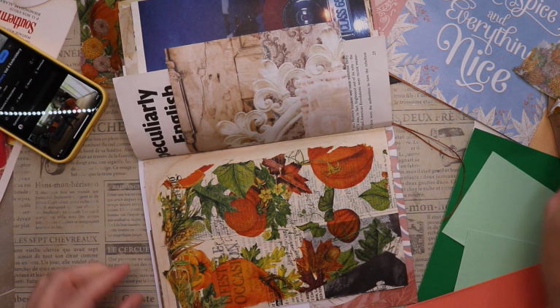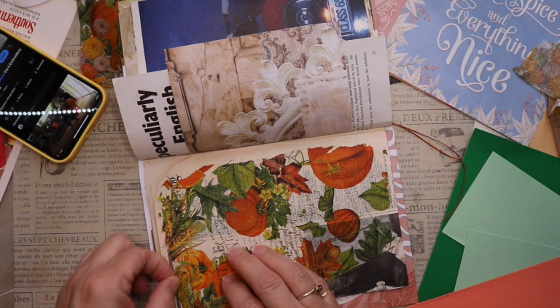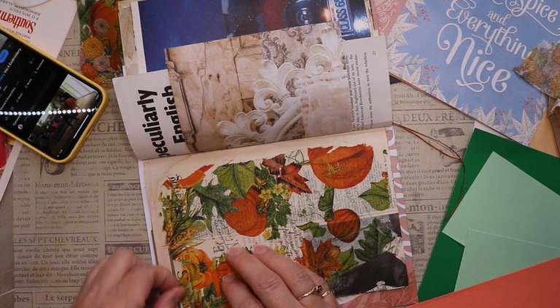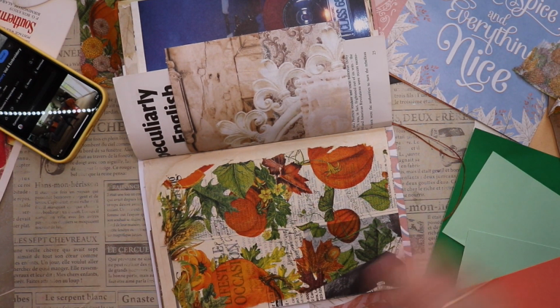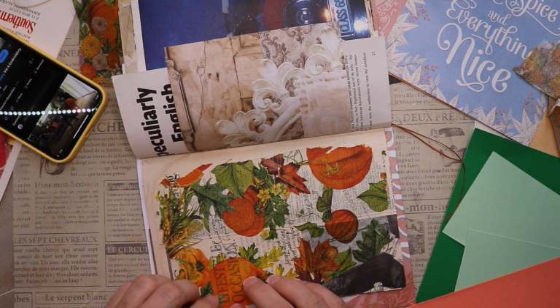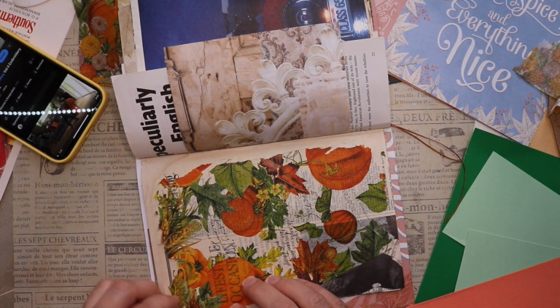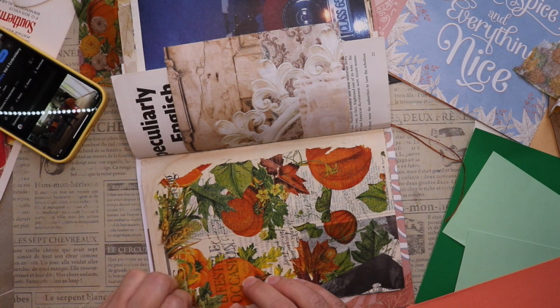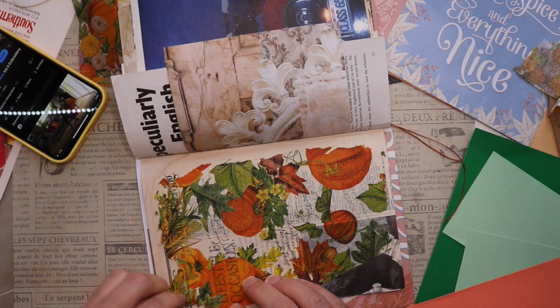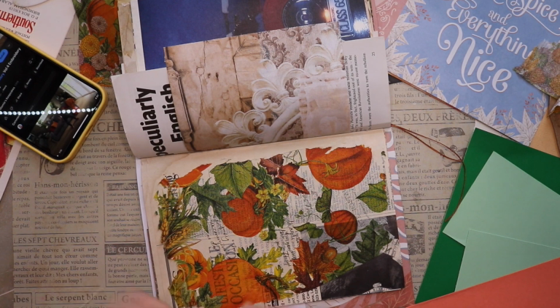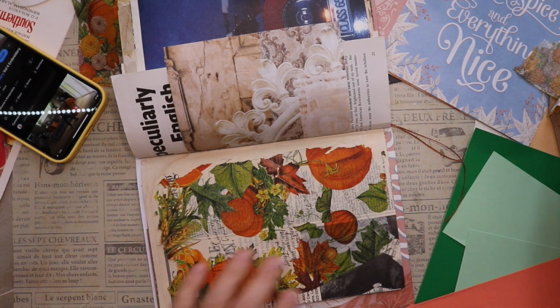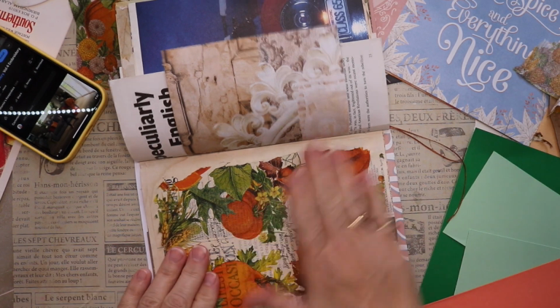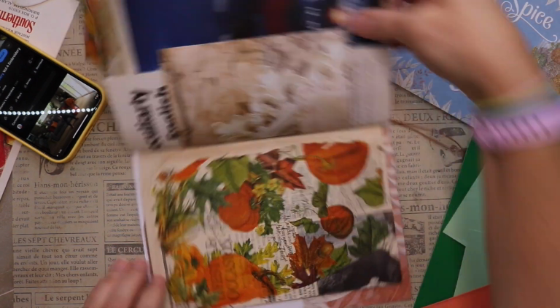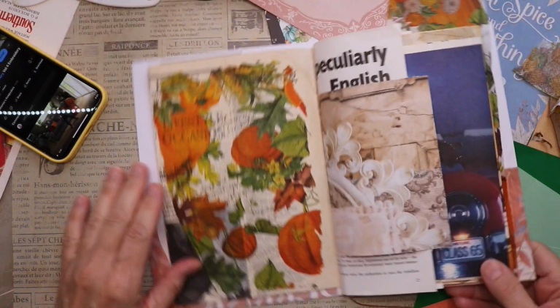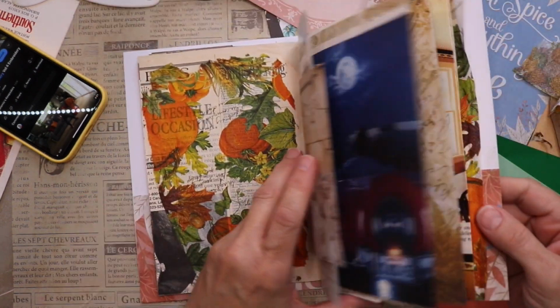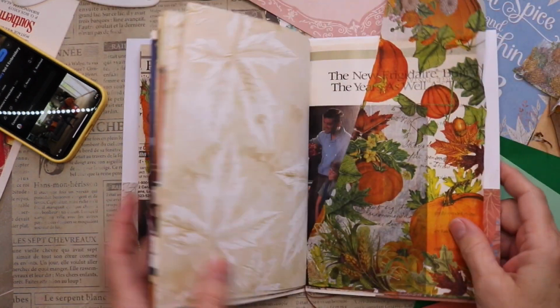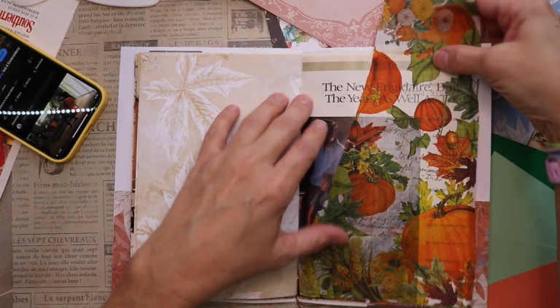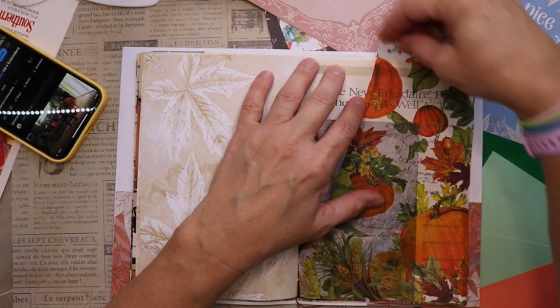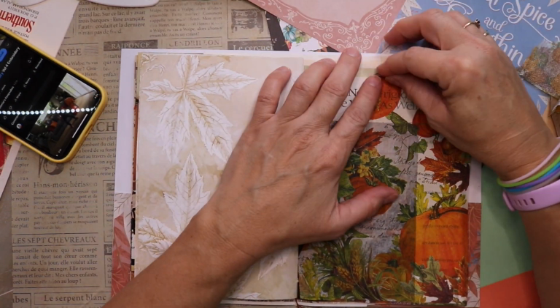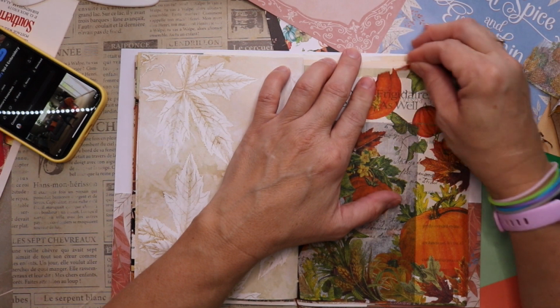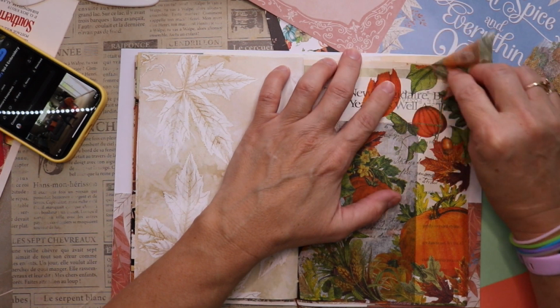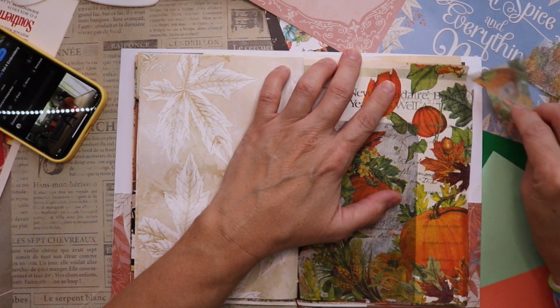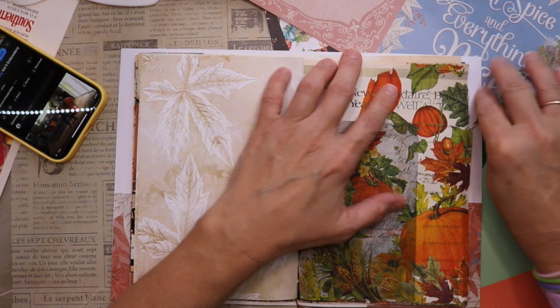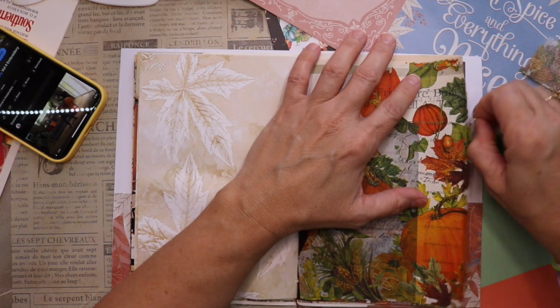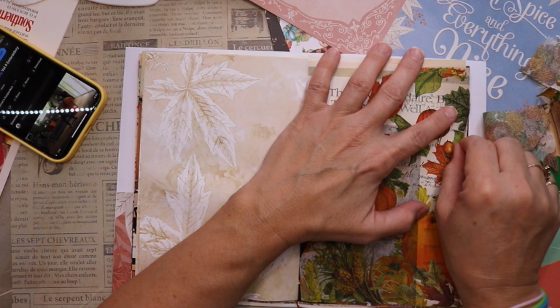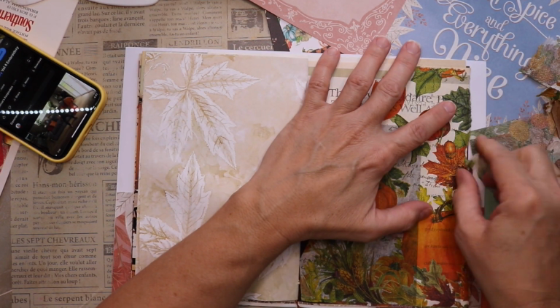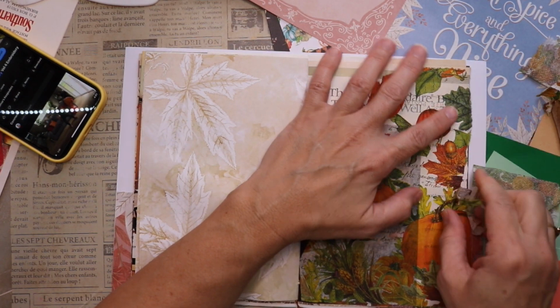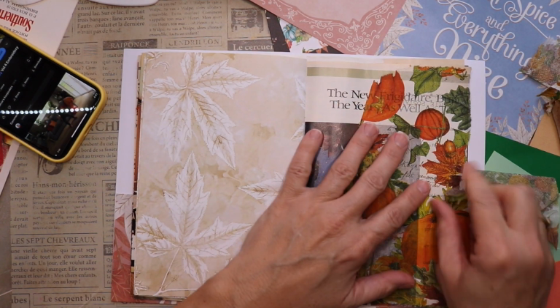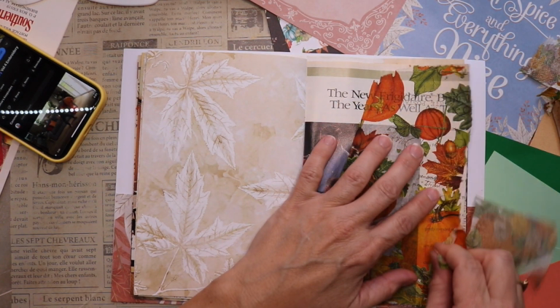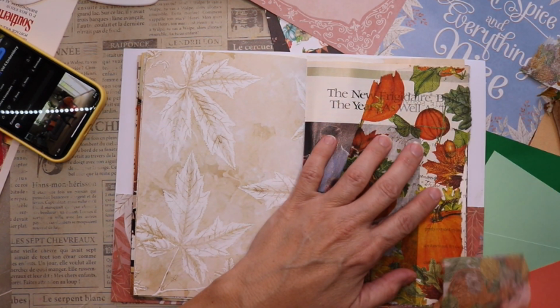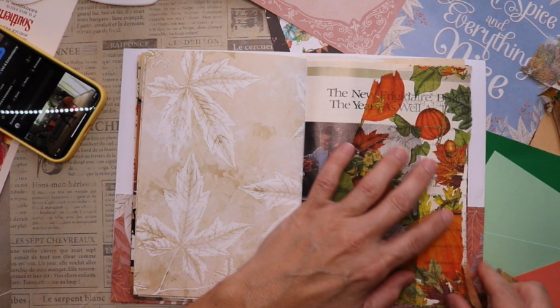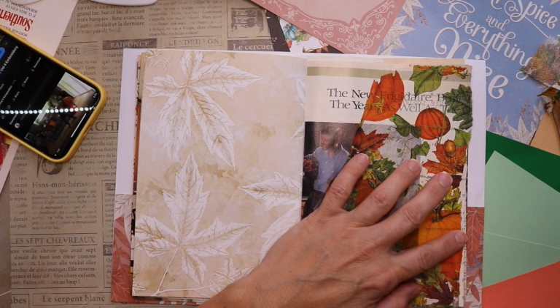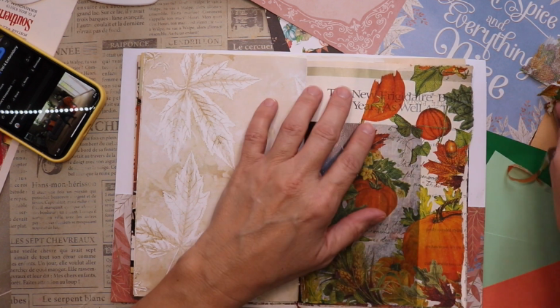This is week three and I am using fabric. Actually, right now what you're seeing me use is a paper napkin — I just want to get that onto the page — but I am going to go ahead and get into the spread where I'm going to use some fabric.